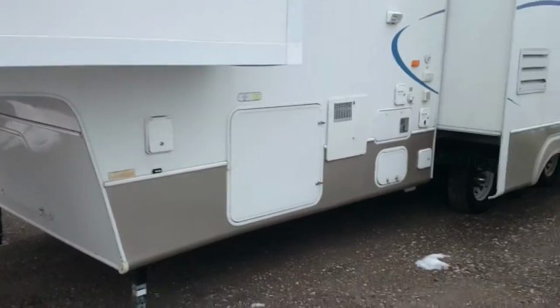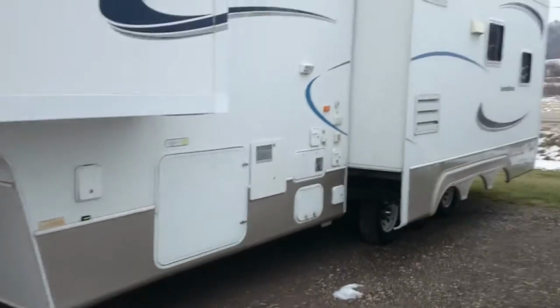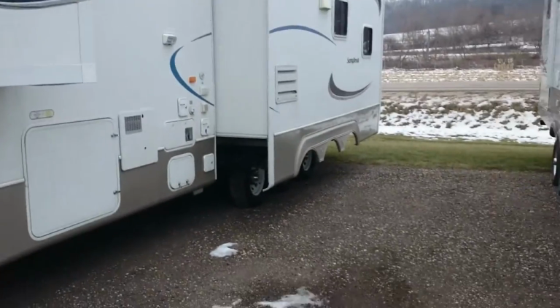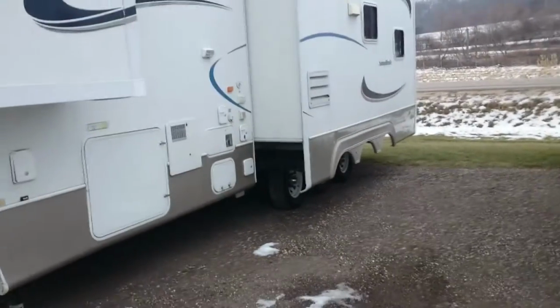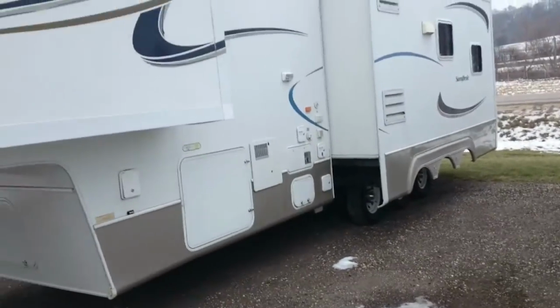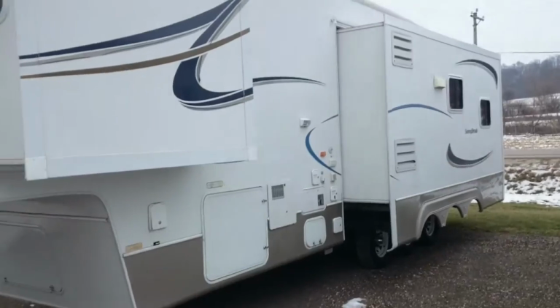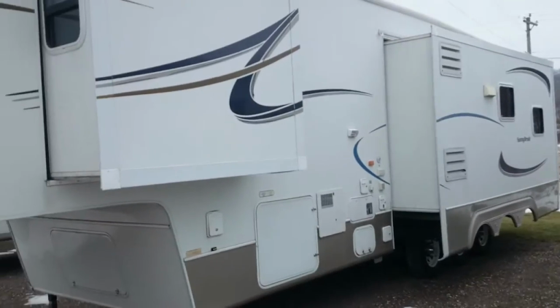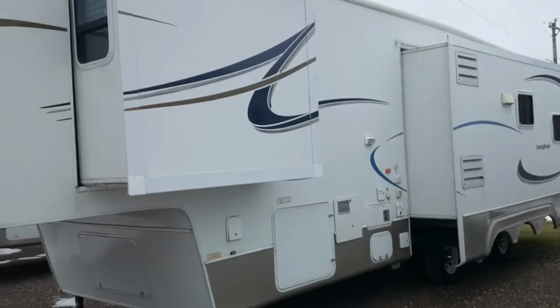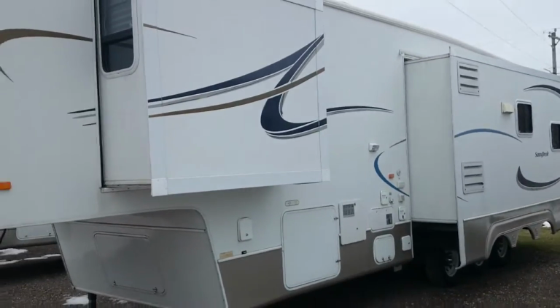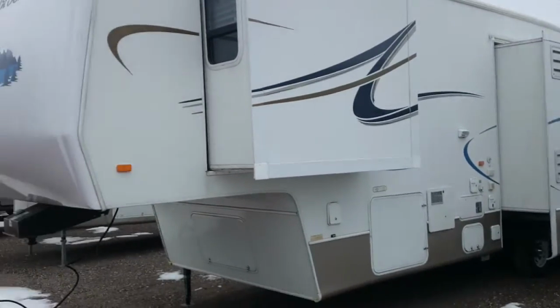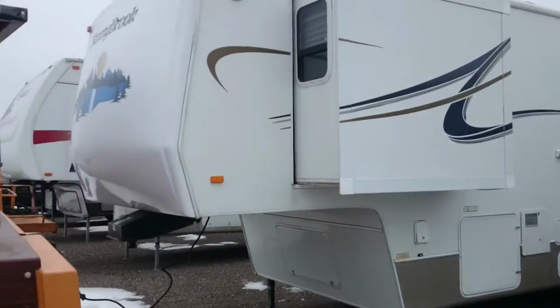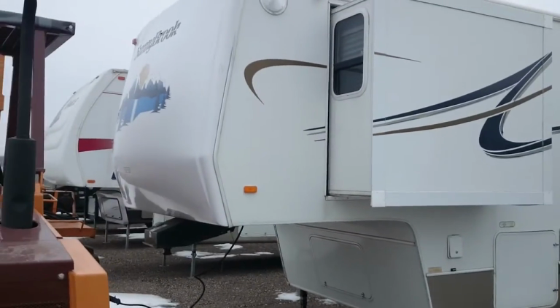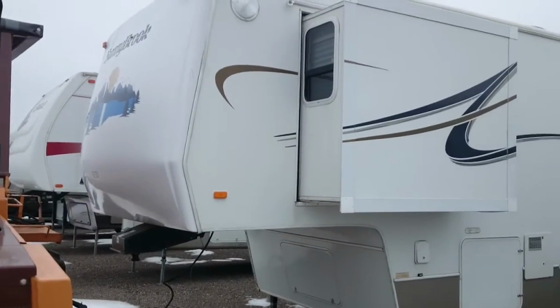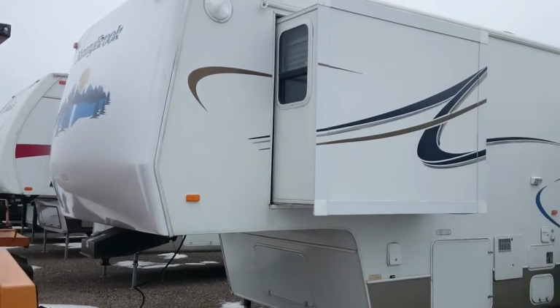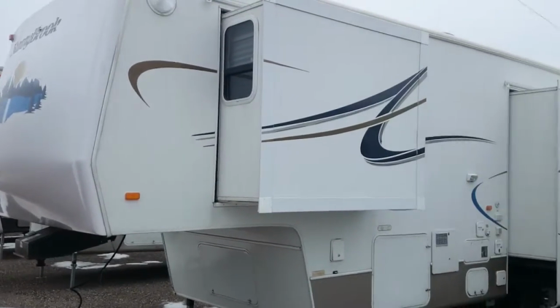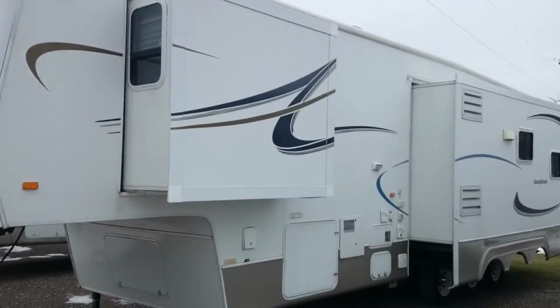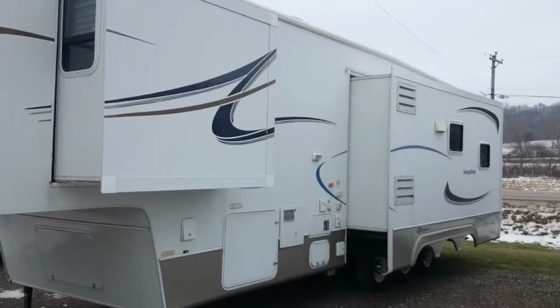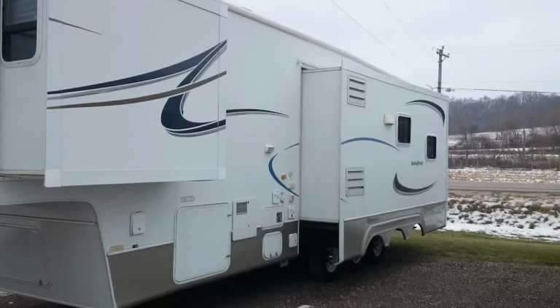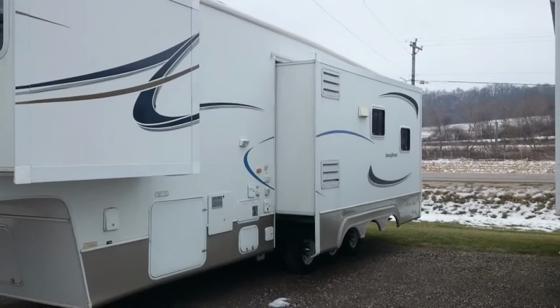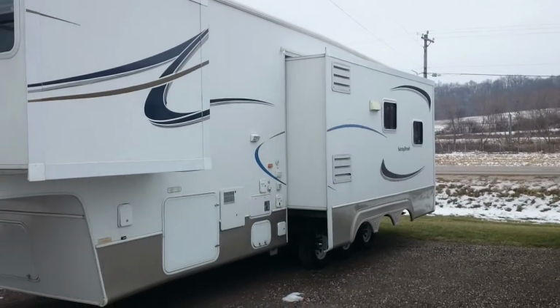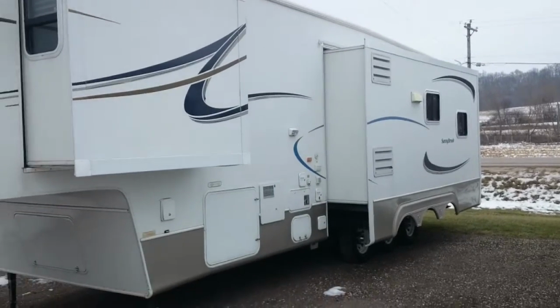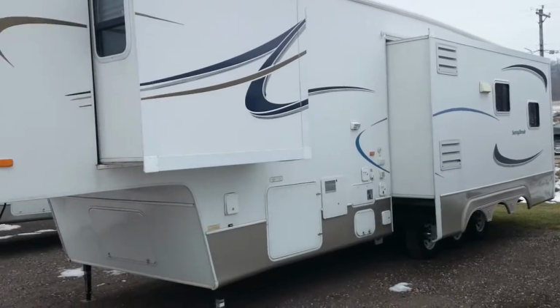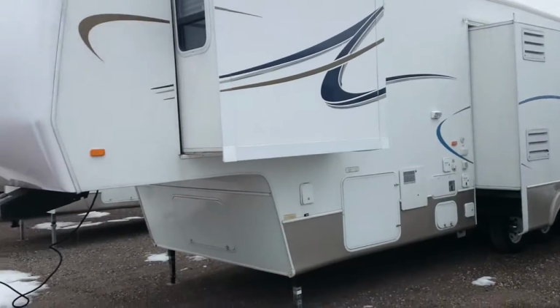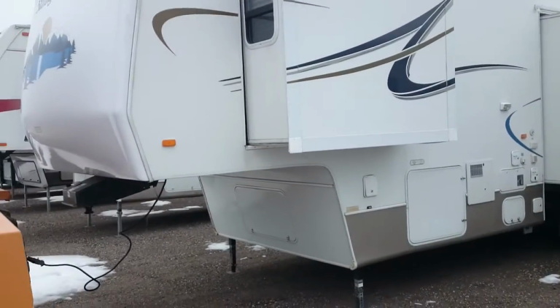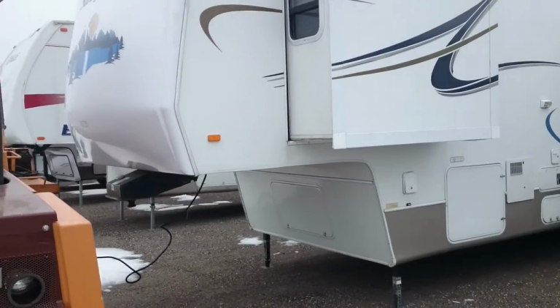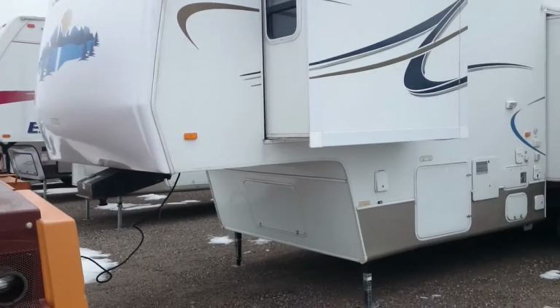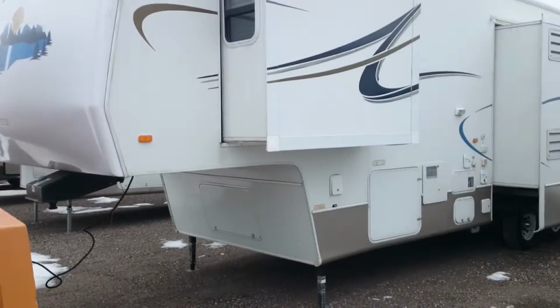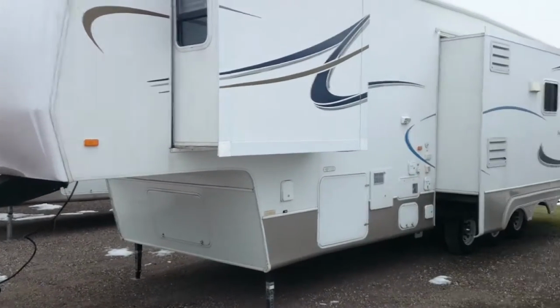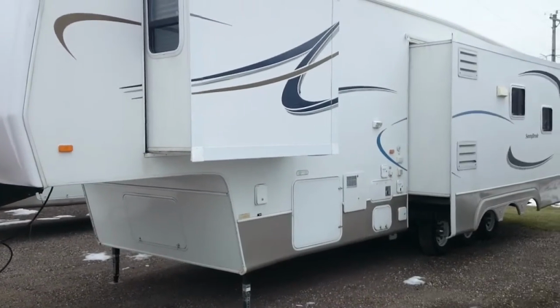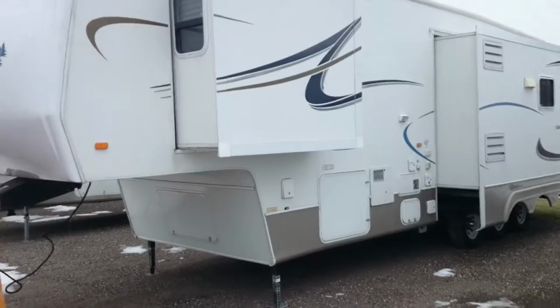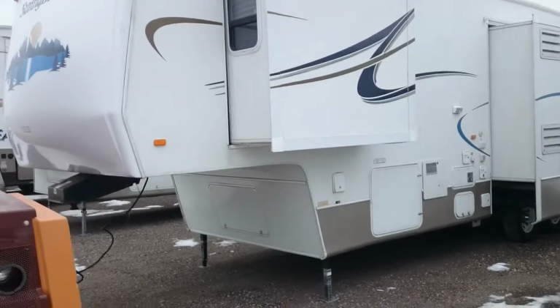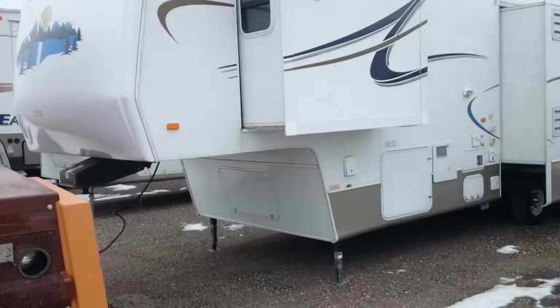I'll give you one more wide shot here, and I'll actually make a separate video for the interior. Thank you.